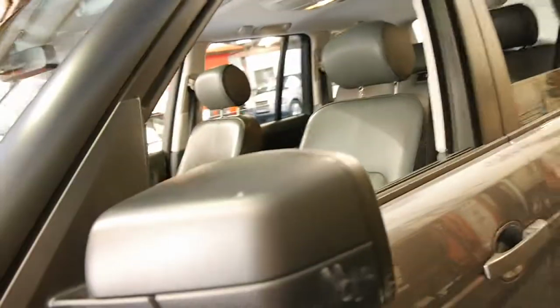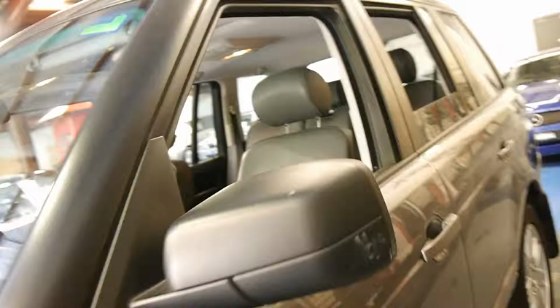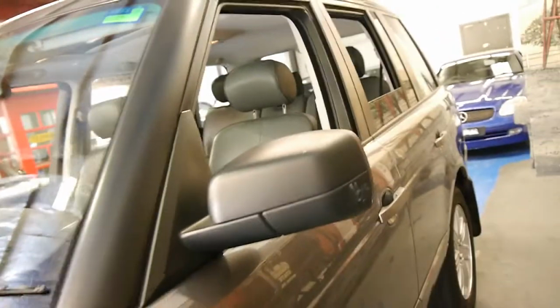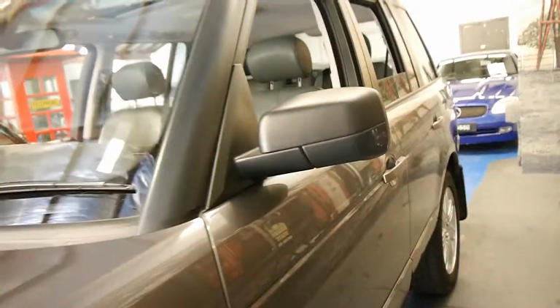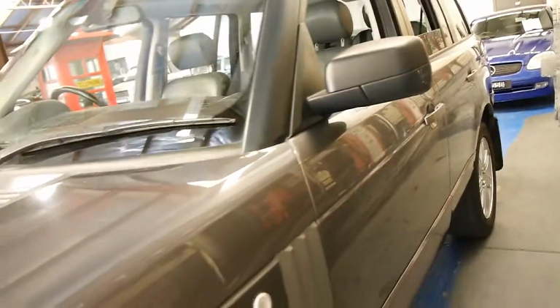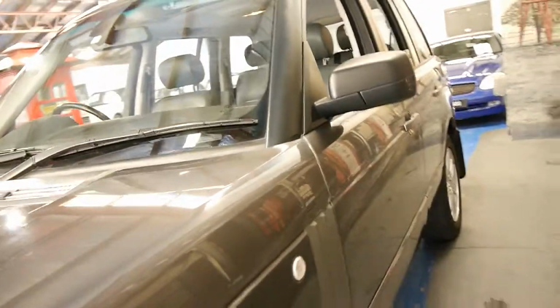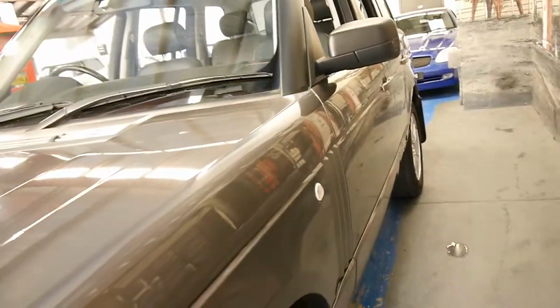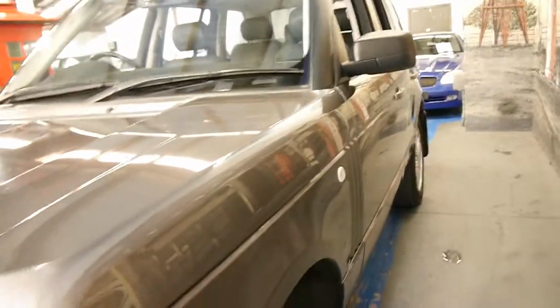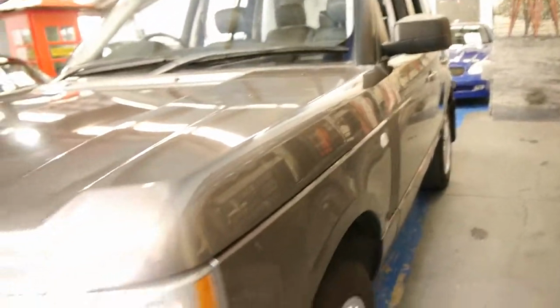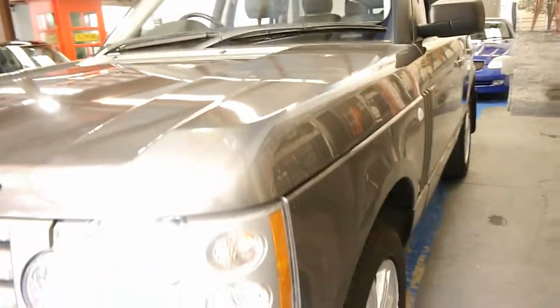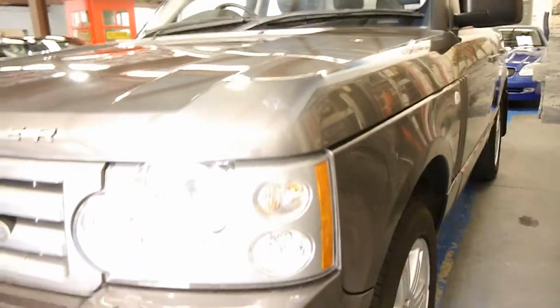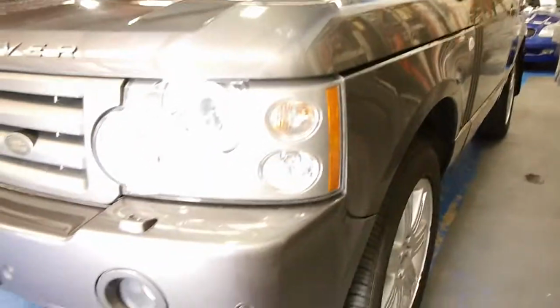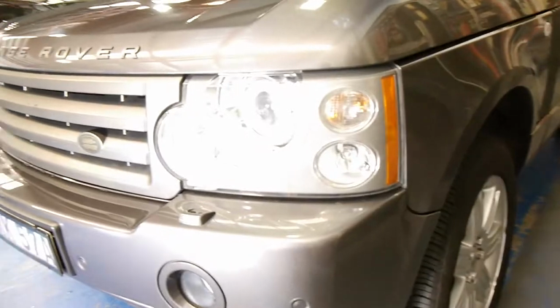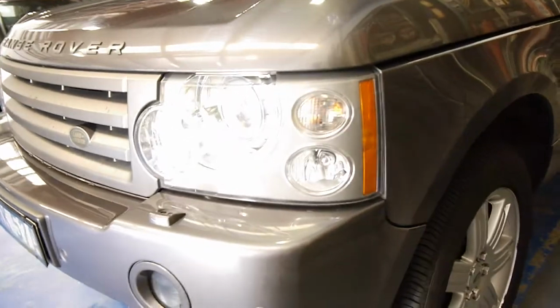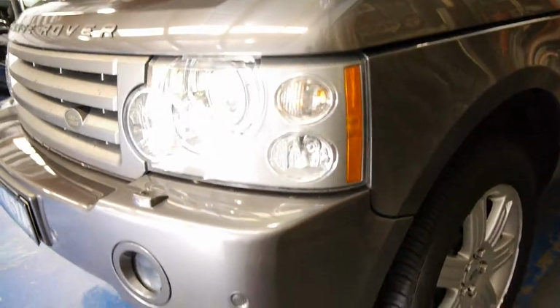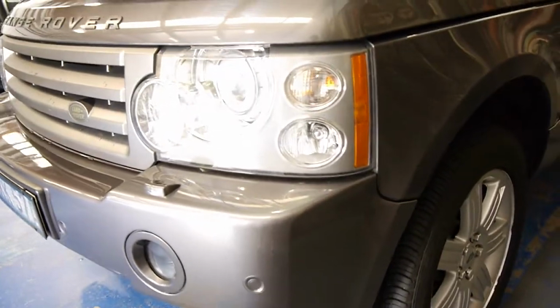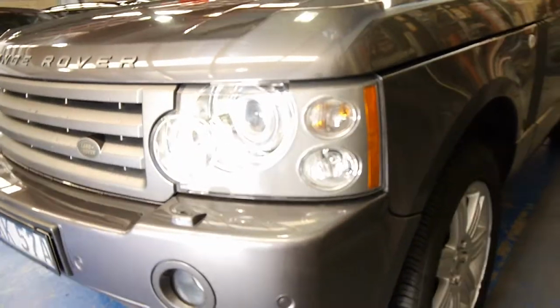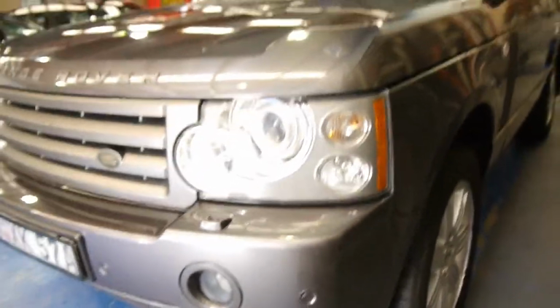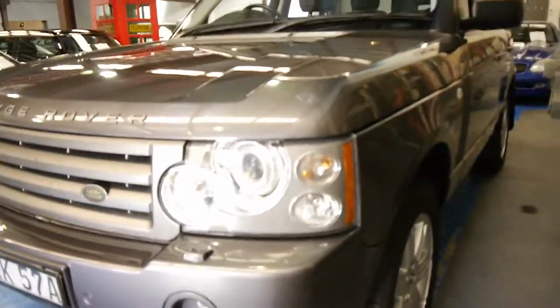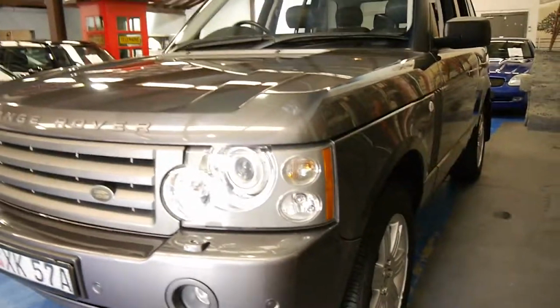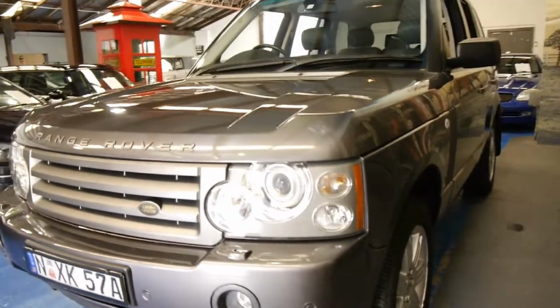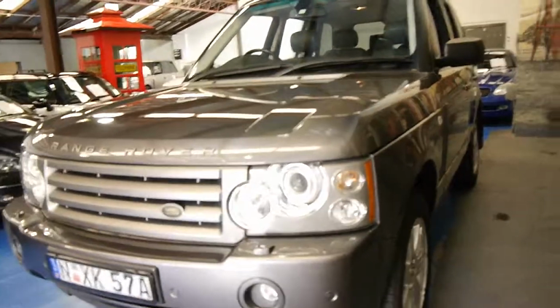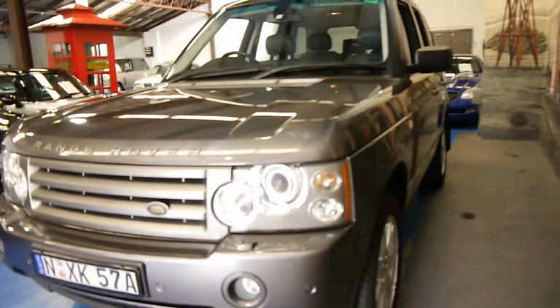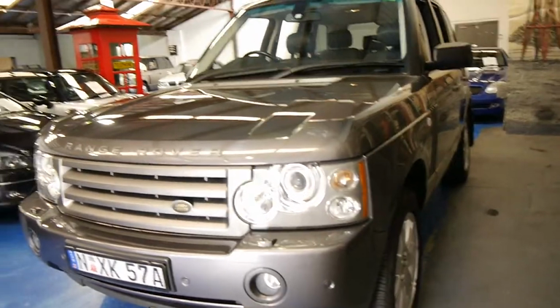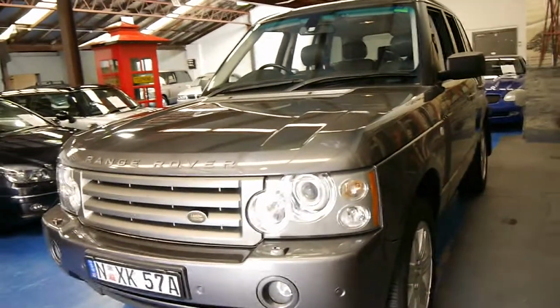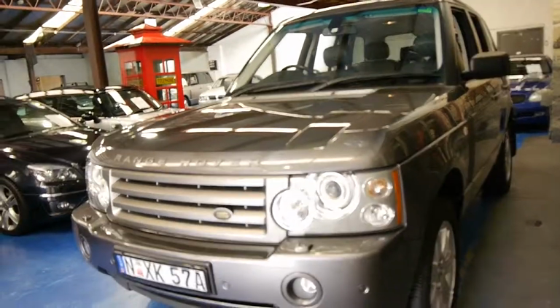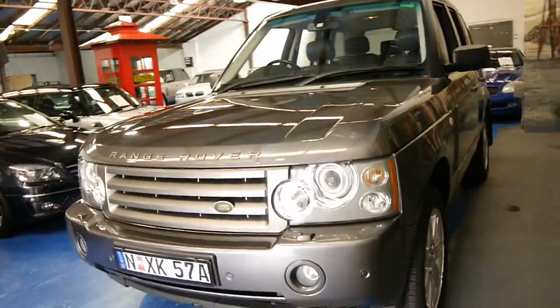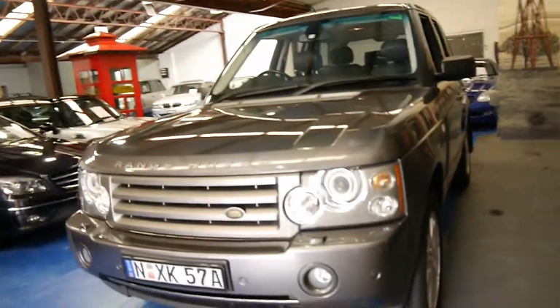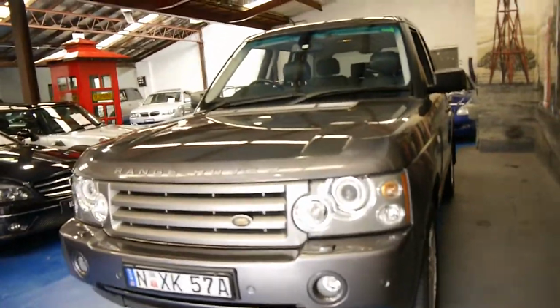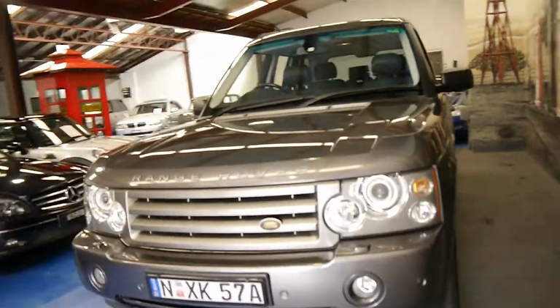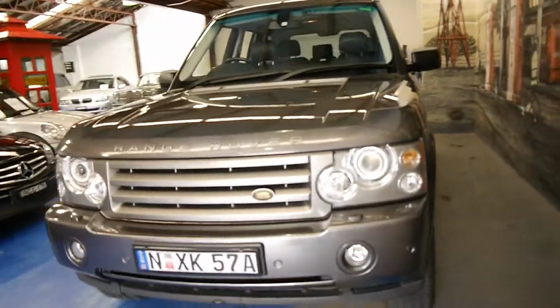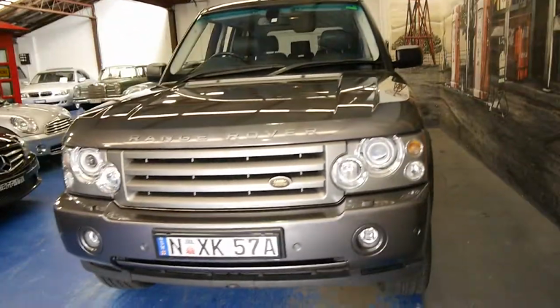These look a lot newer than the 2002, 2003 and 2004 models. As I suggested they do have much newer lights, bumpers, and they look much more like the 2007, 2008 and 2009 models.